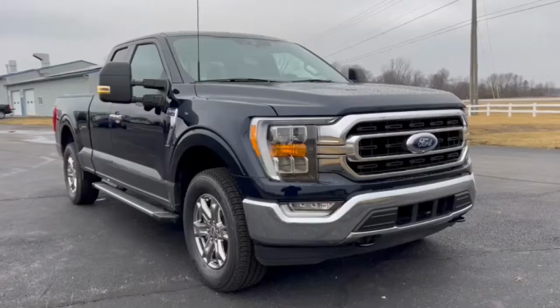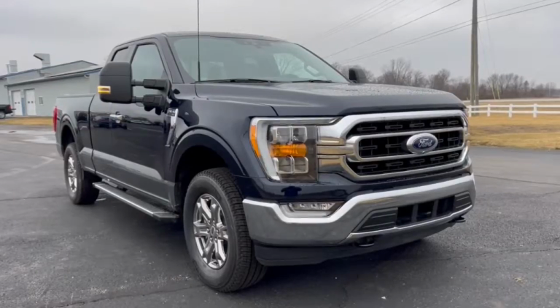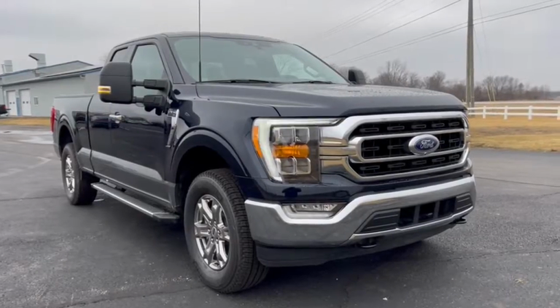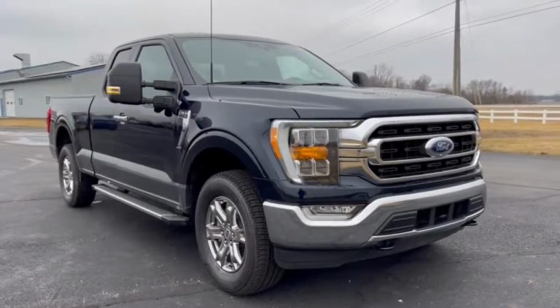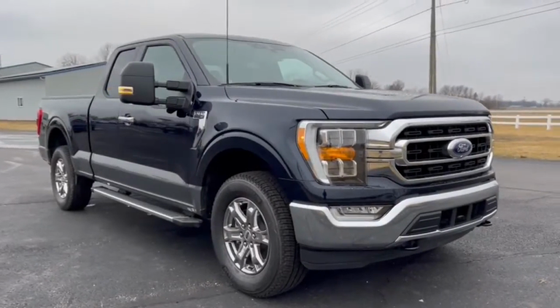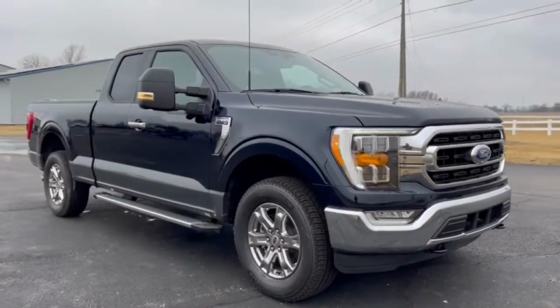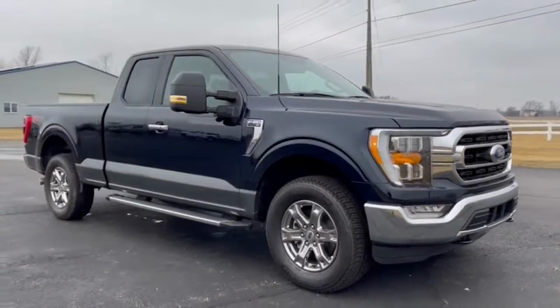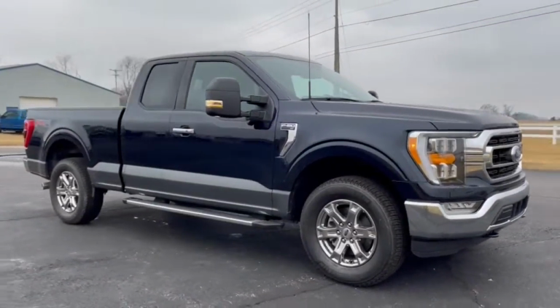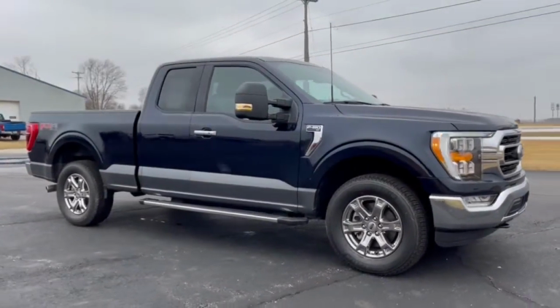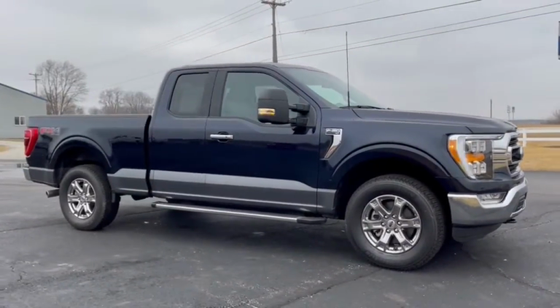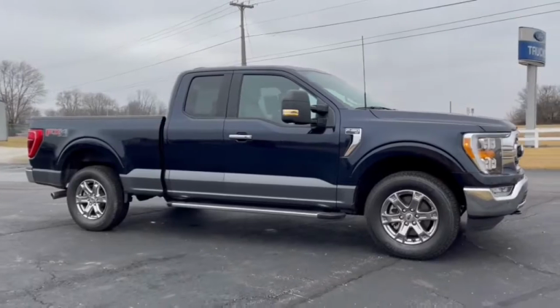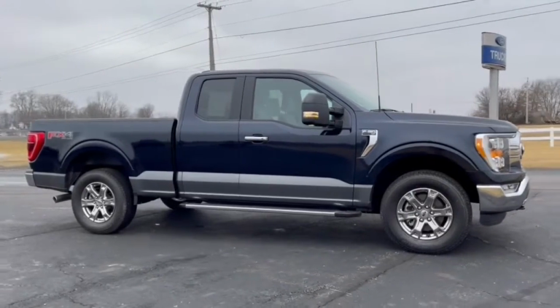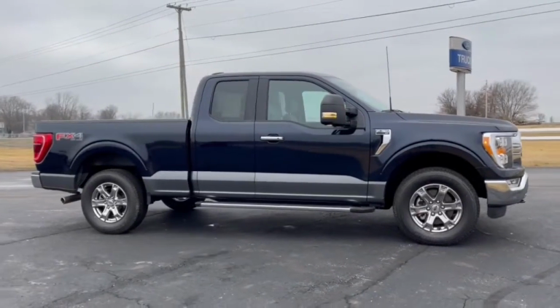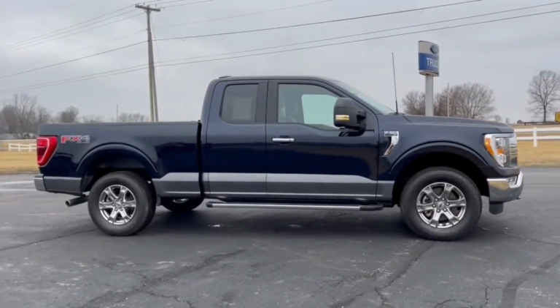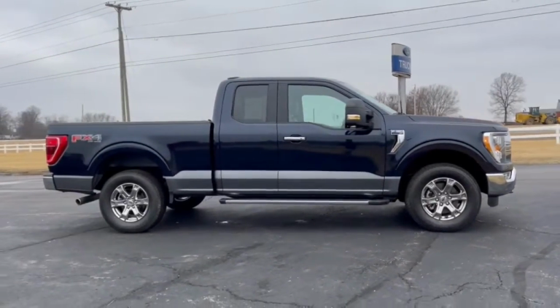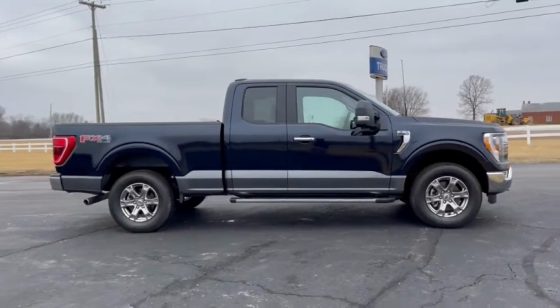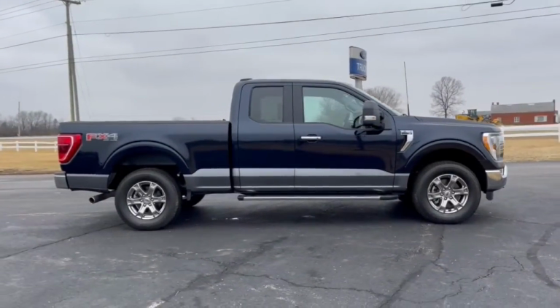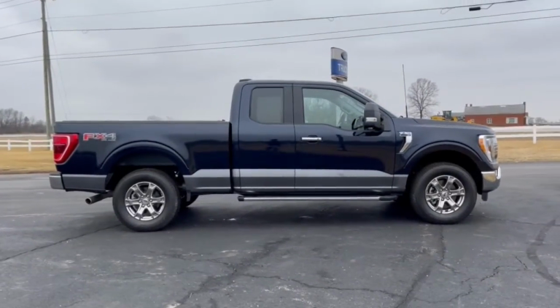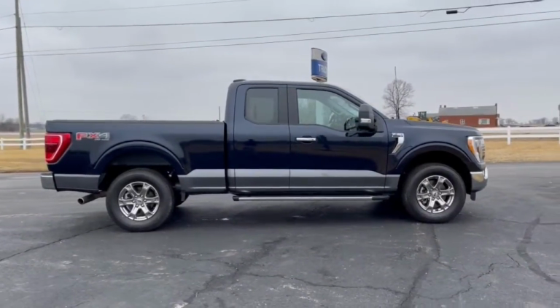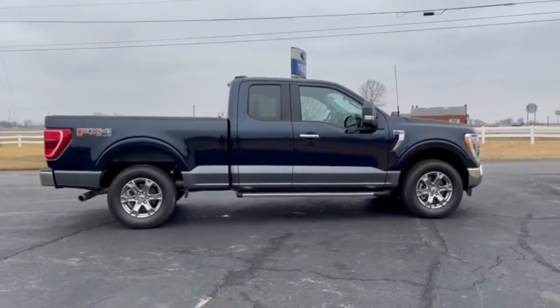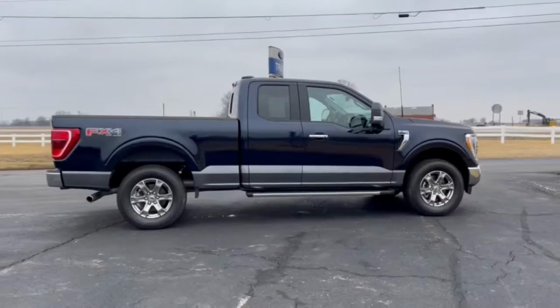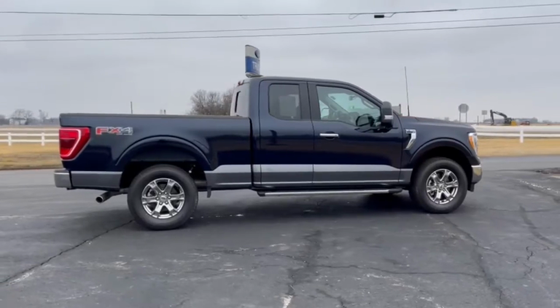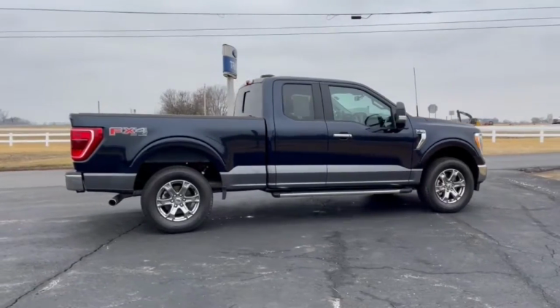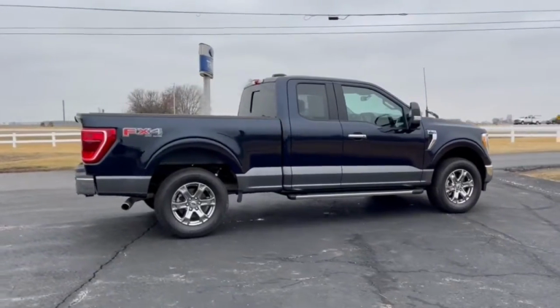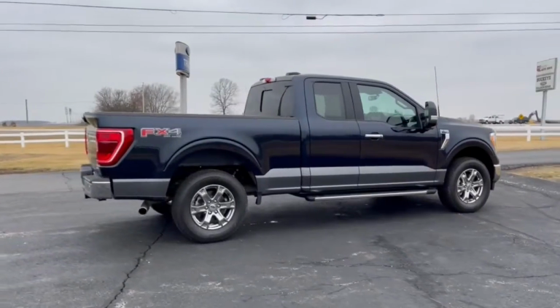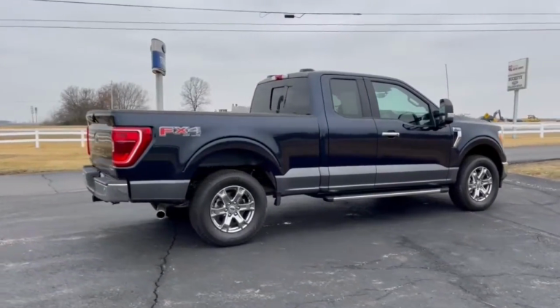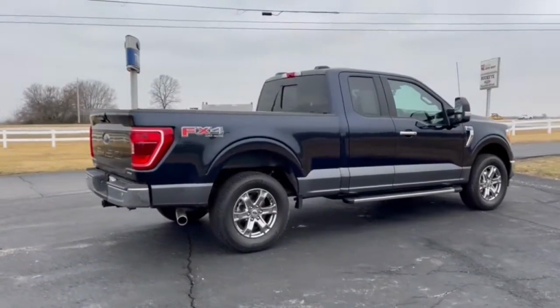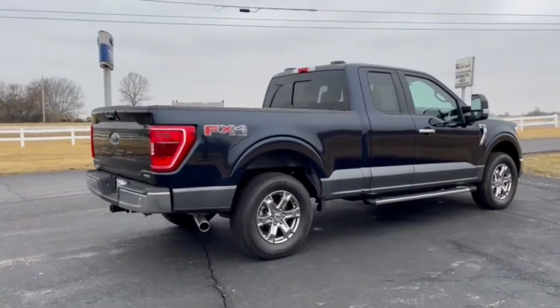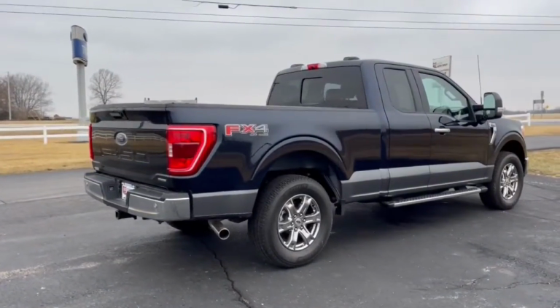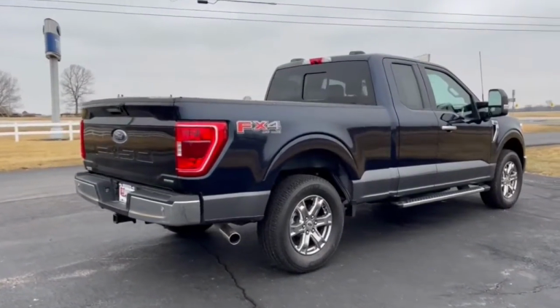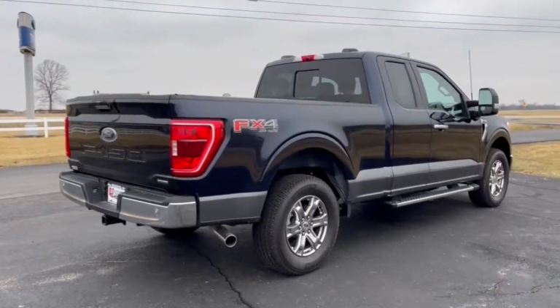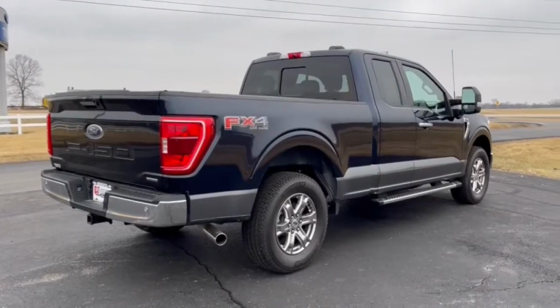Introducing the 2022 Ford F-150. This vehicle is an outstanding buy with fewer than 5,000 miles on the odometer. Enjoy a new level of ease and confidence, whether at work or play, when you're in this F-150.